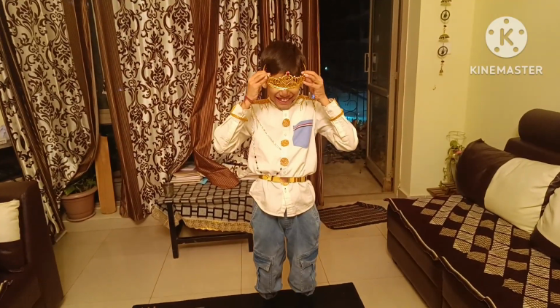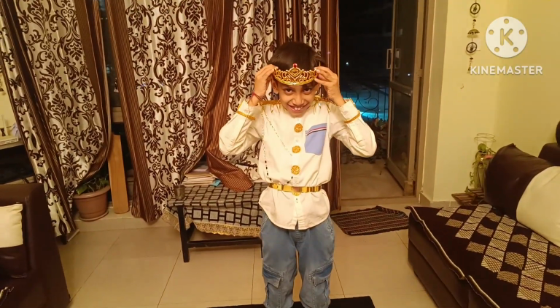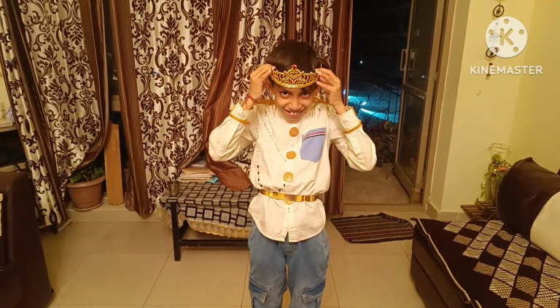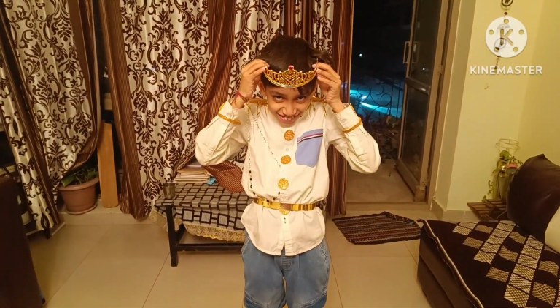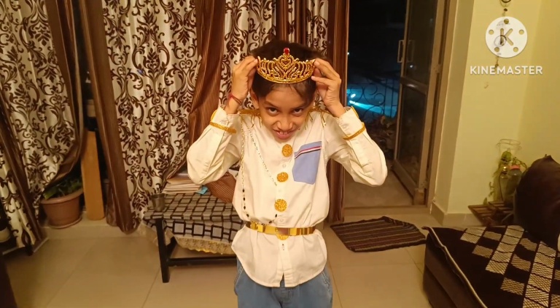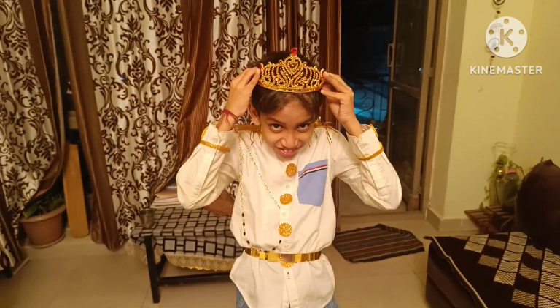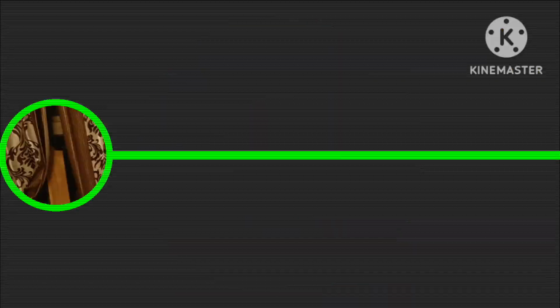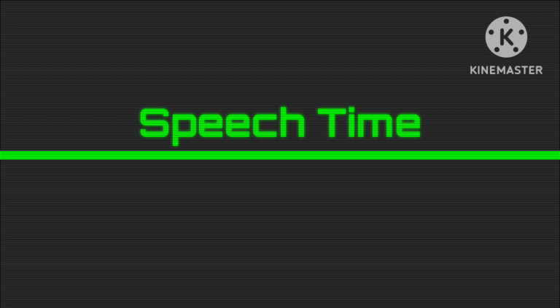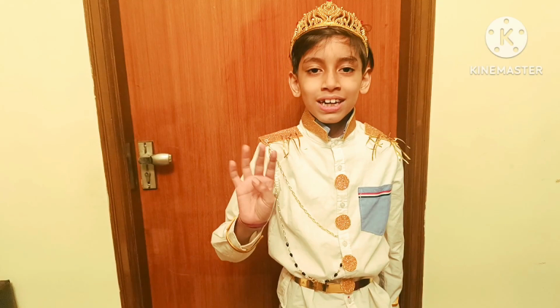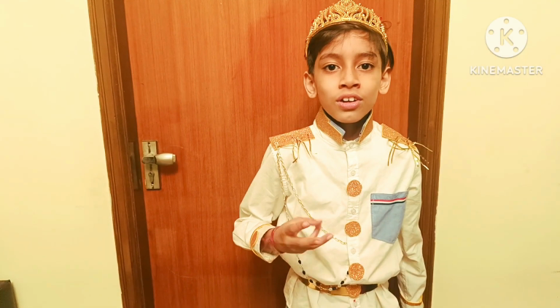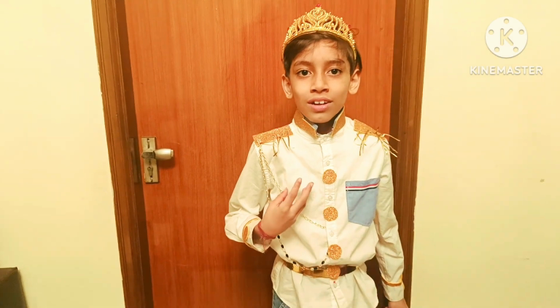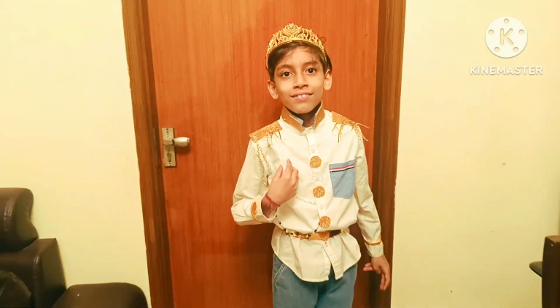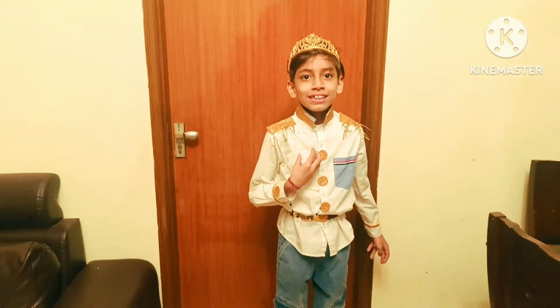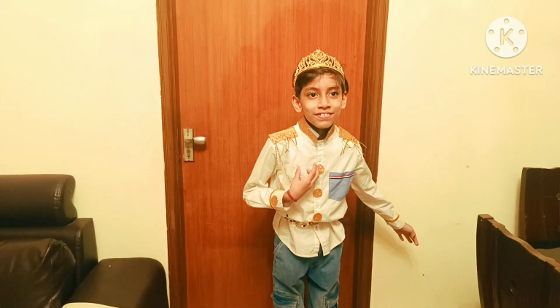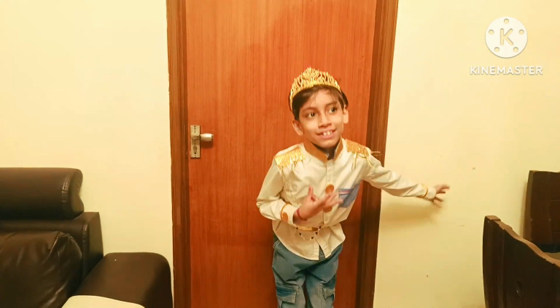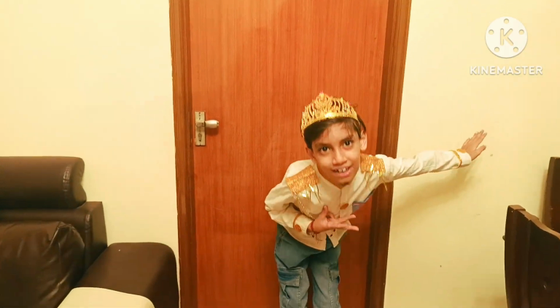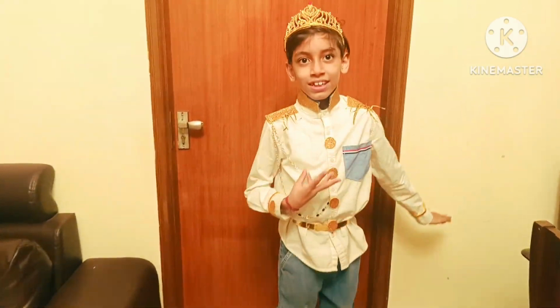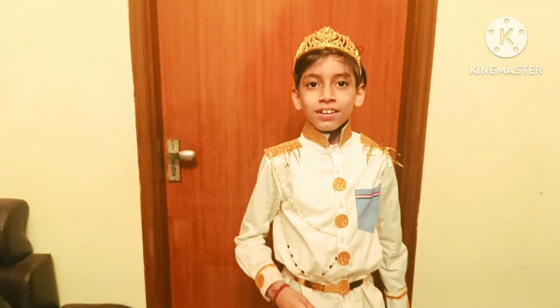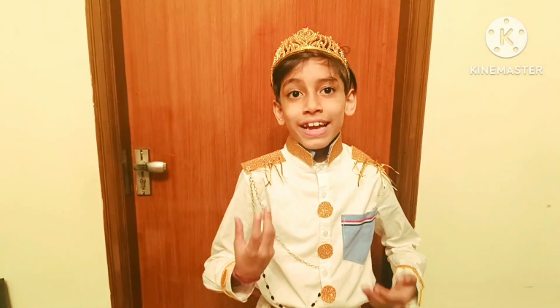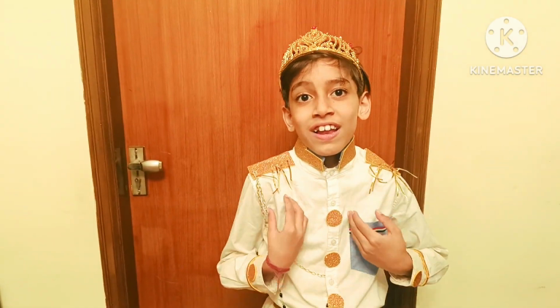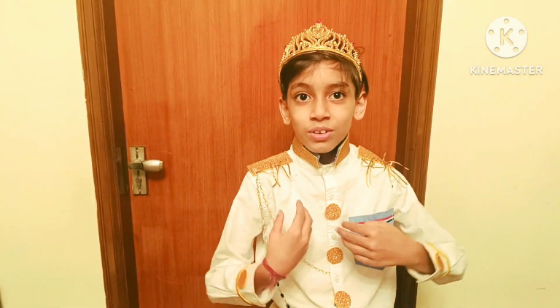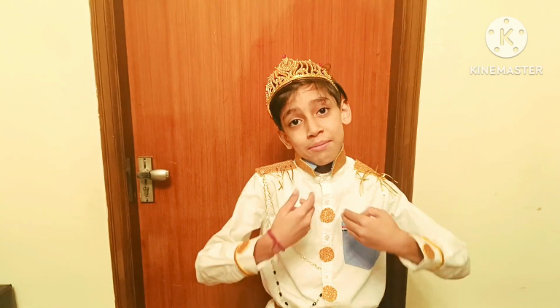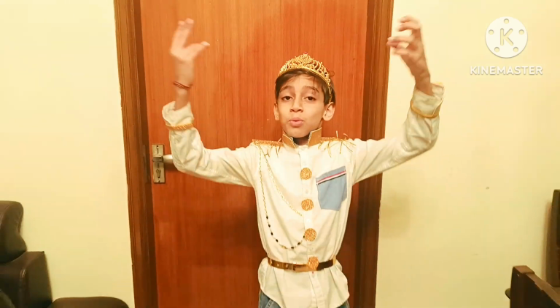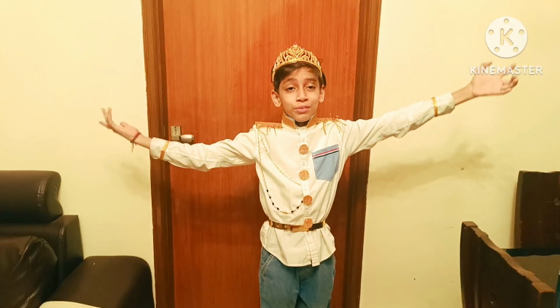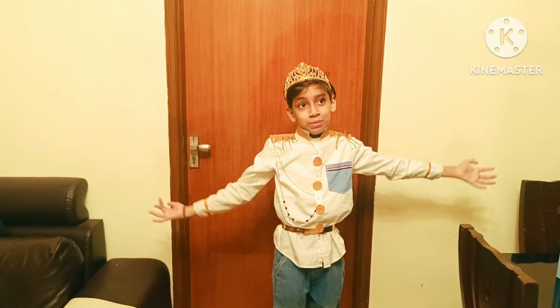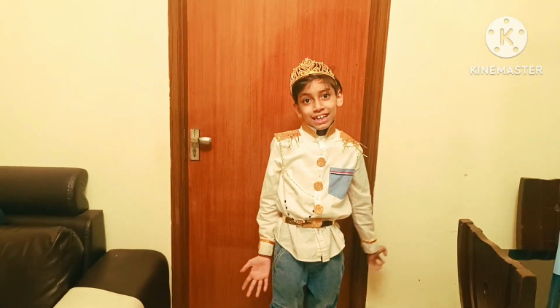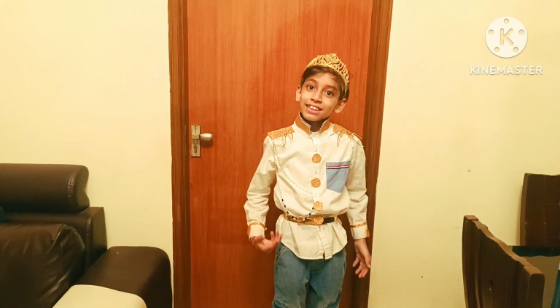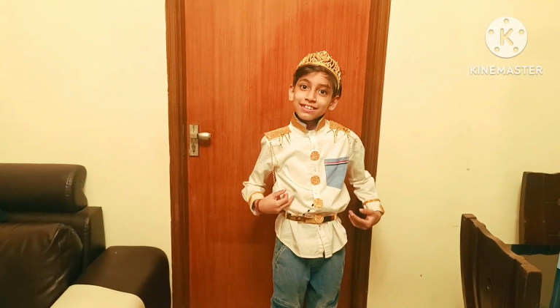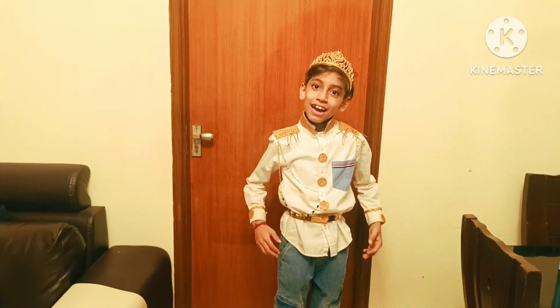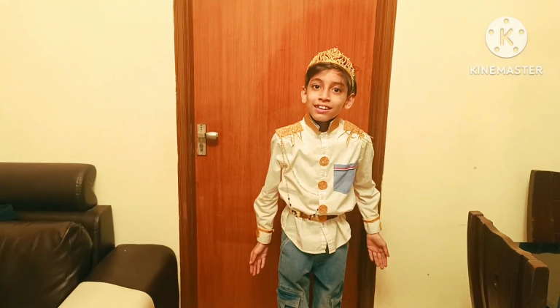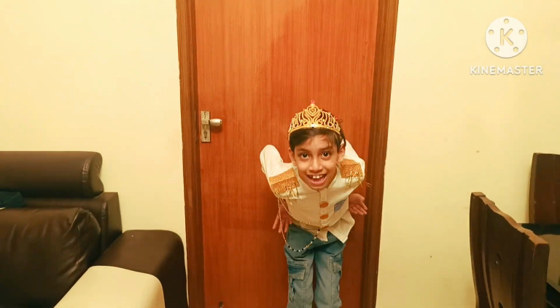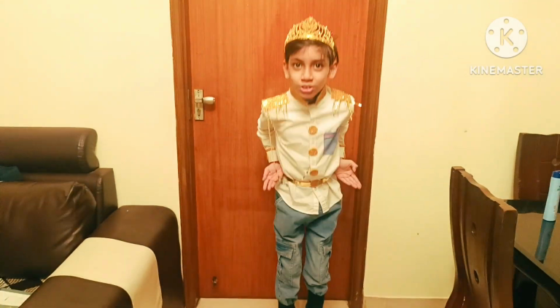And finally wear the prince crown. Hi everyone, I am a tasty prince charming. Can you help me to find my beautiful princess Cinderella? Thank you.